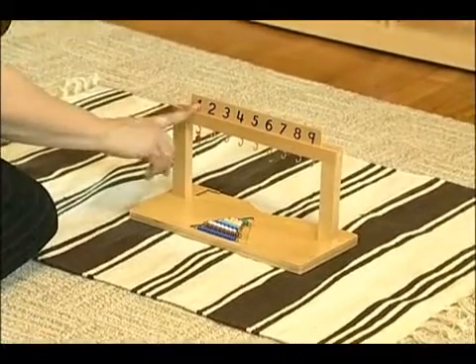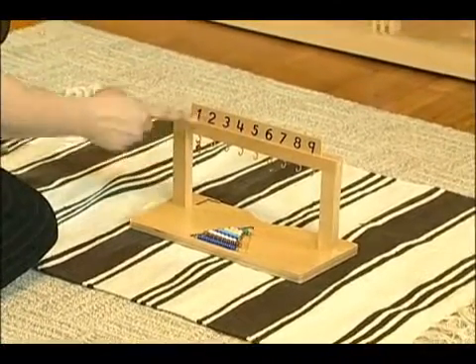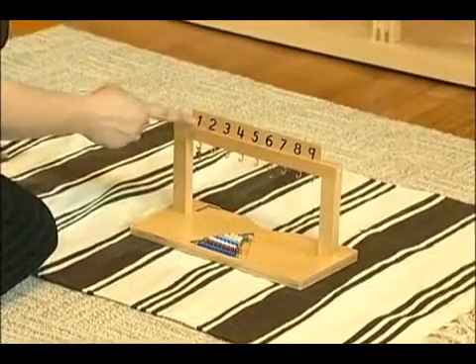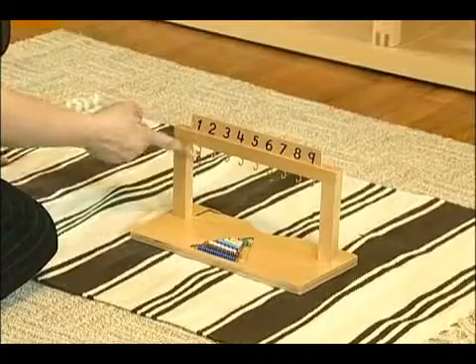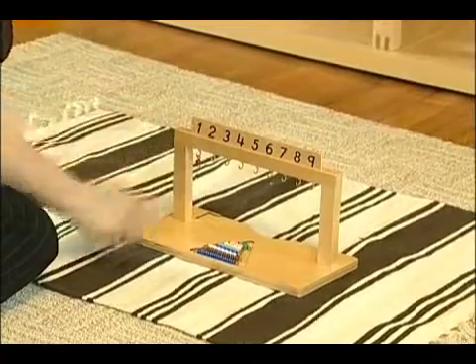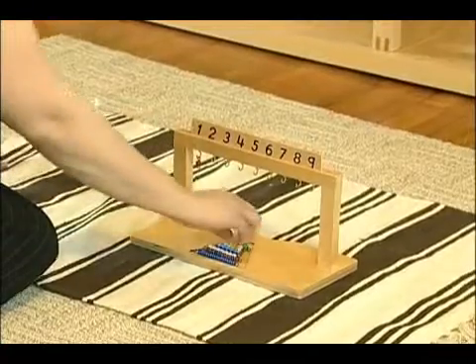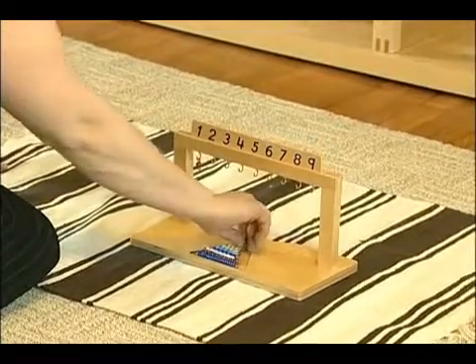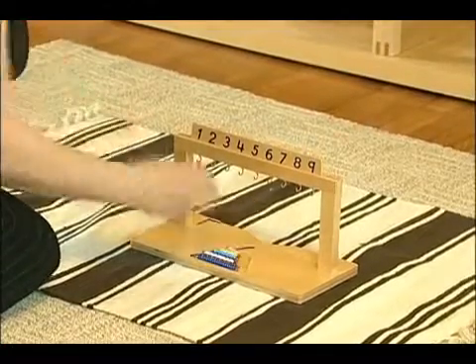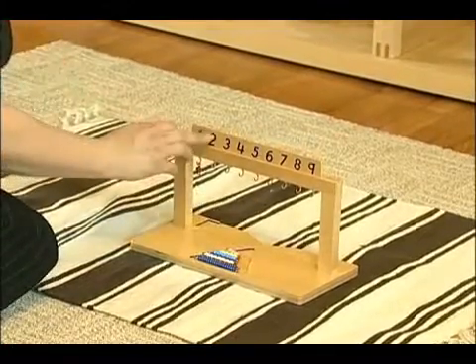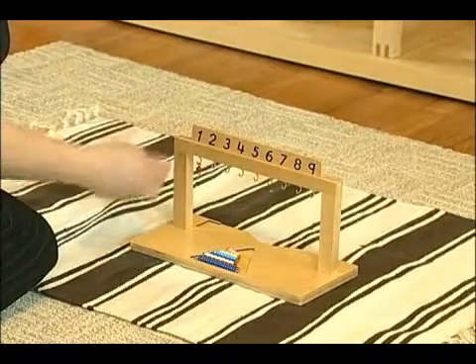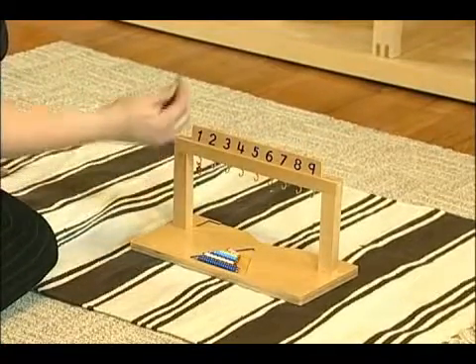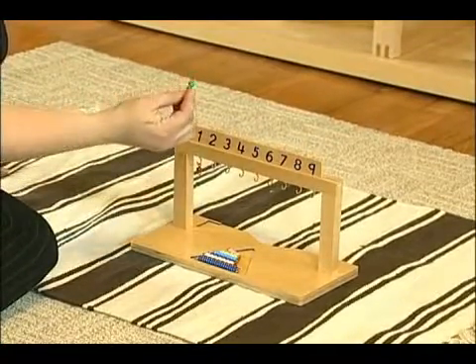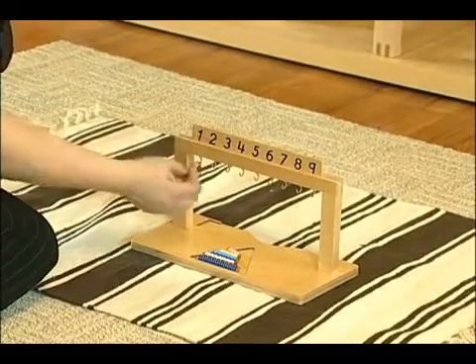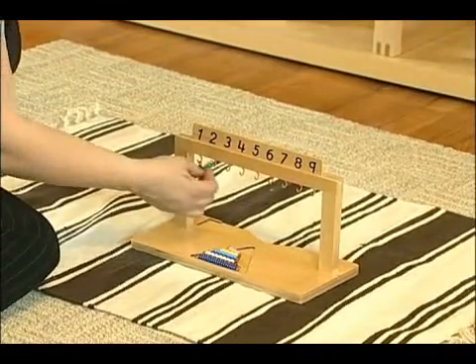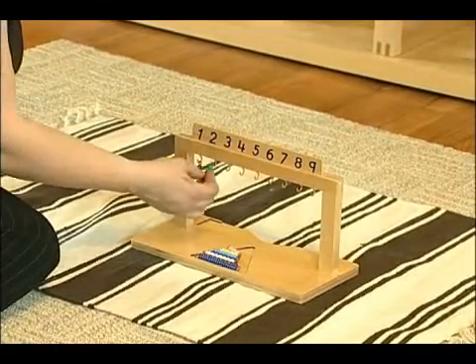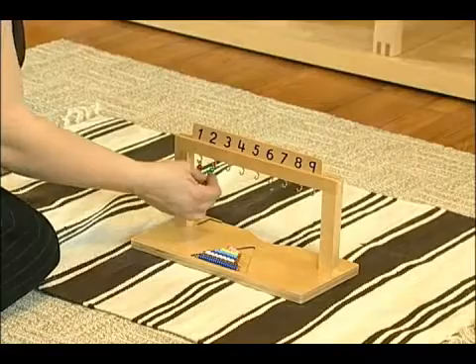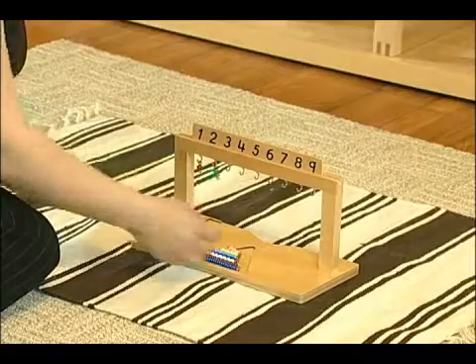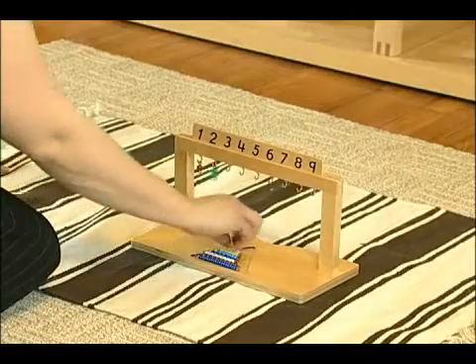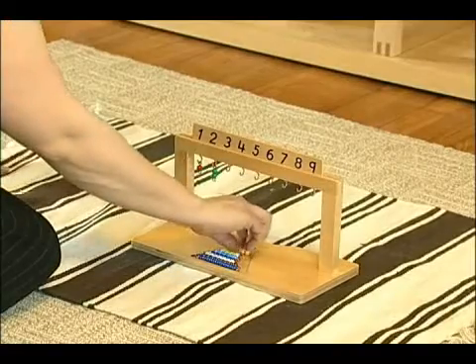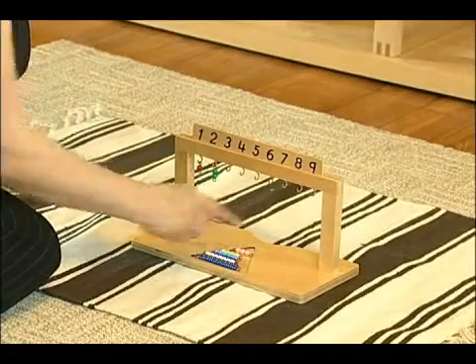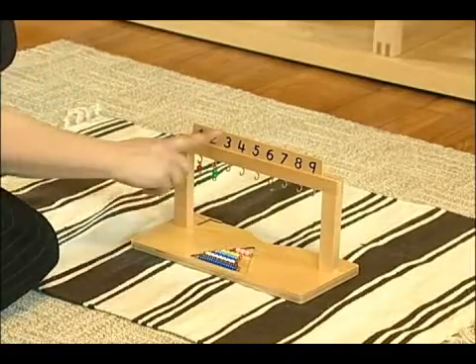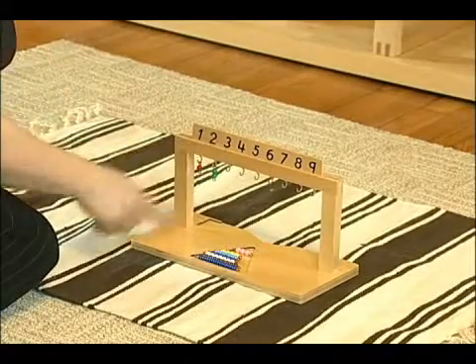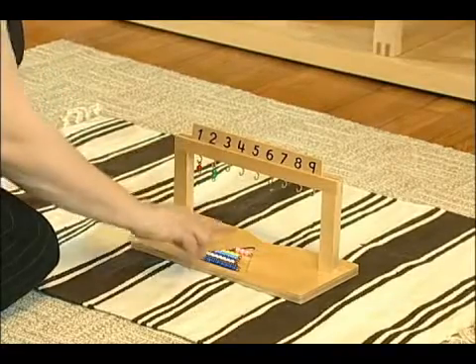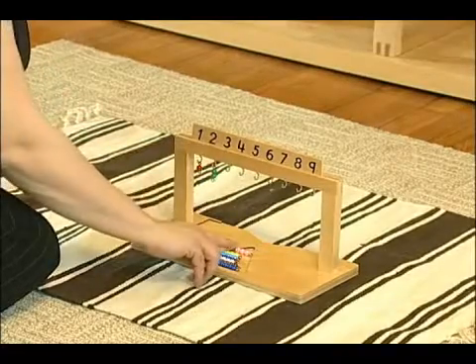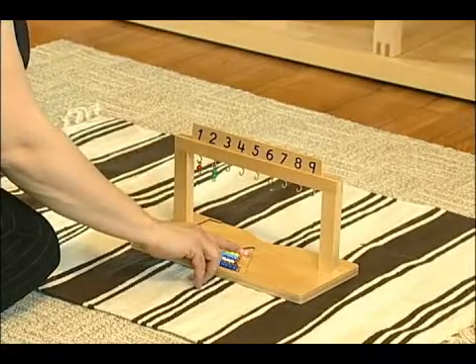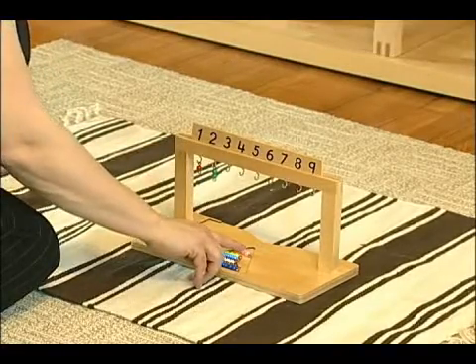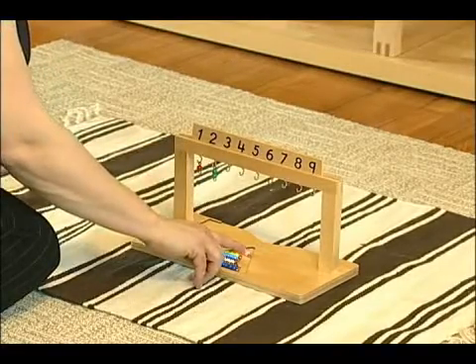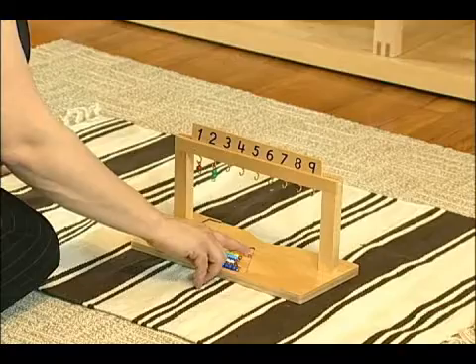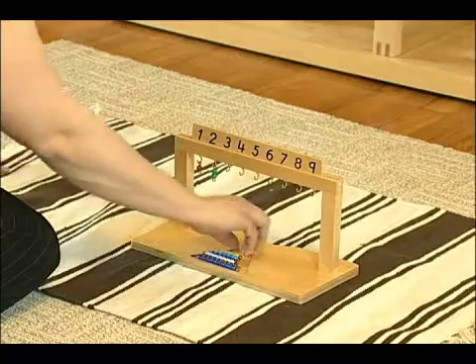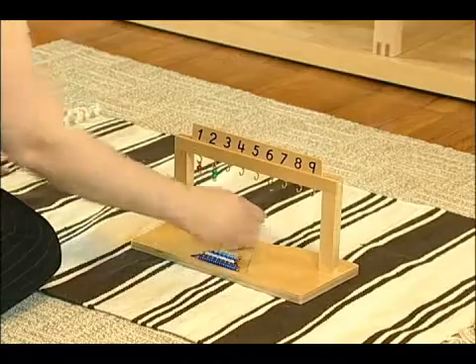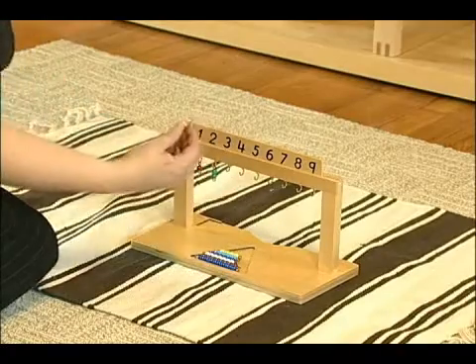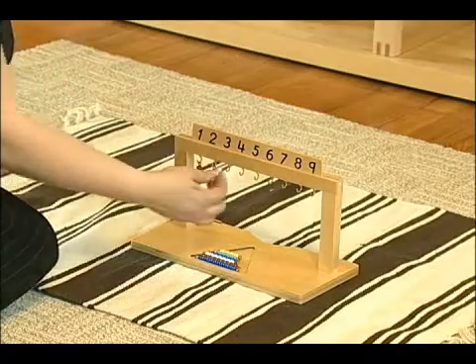Just start by saying: this is one, this is one. This is two, this is three. One, two, three. This is three.